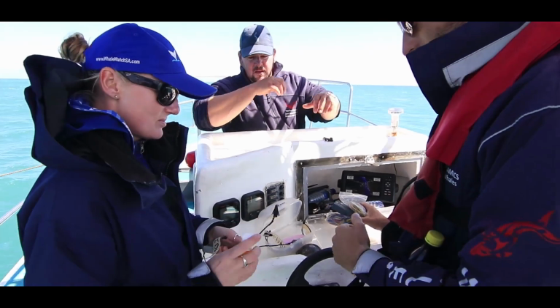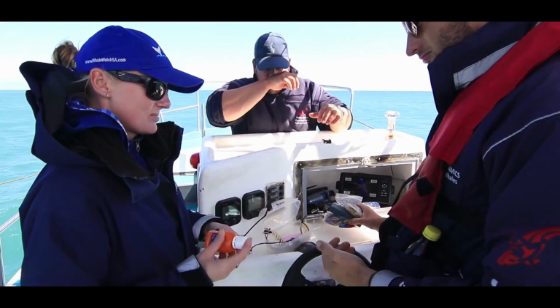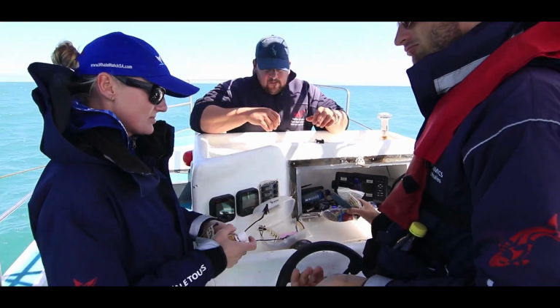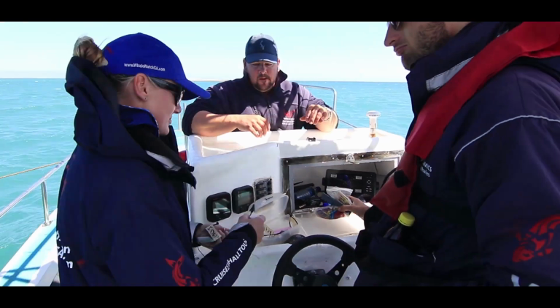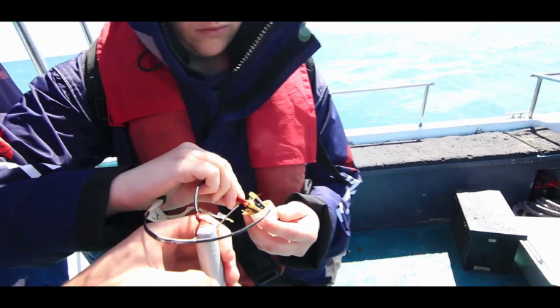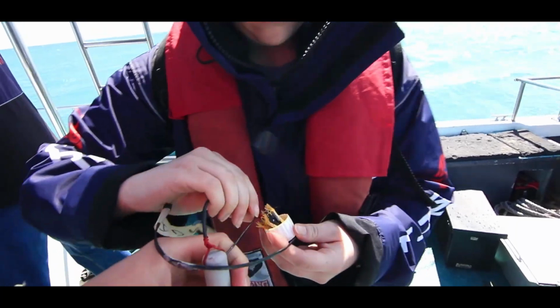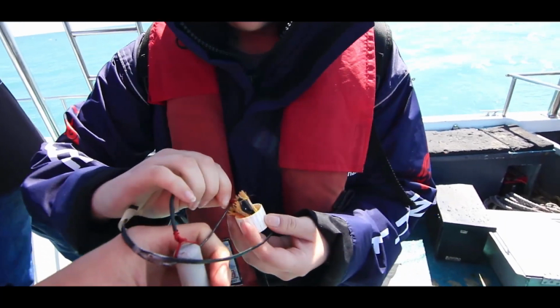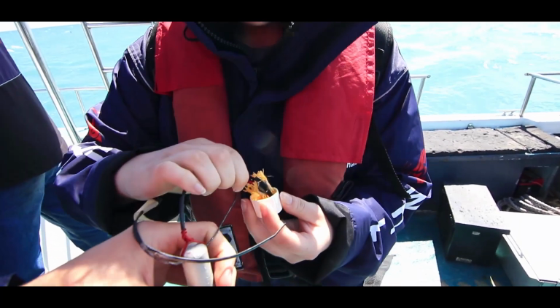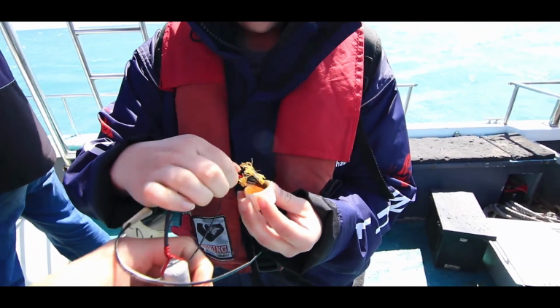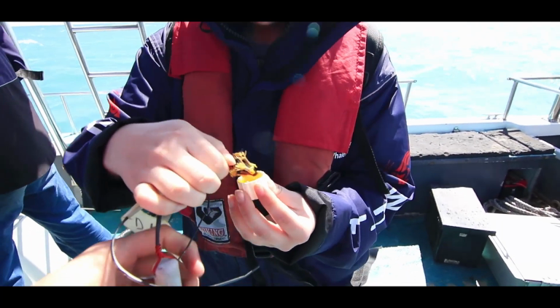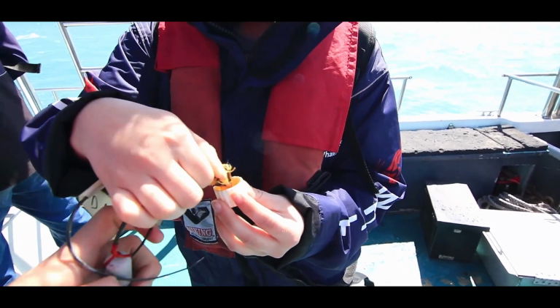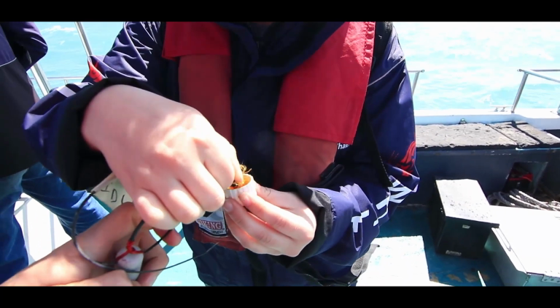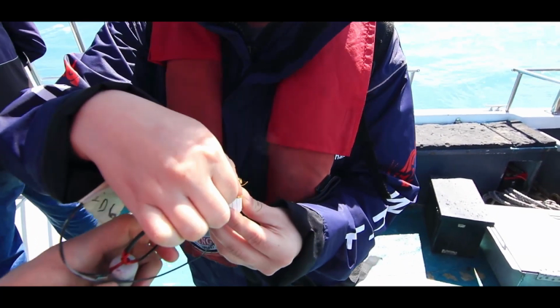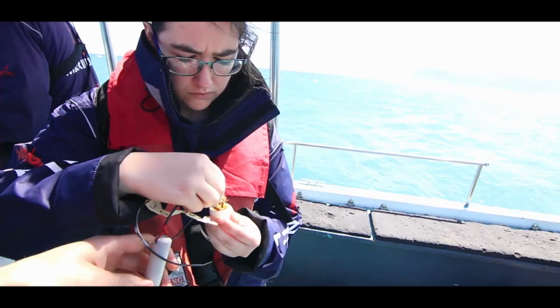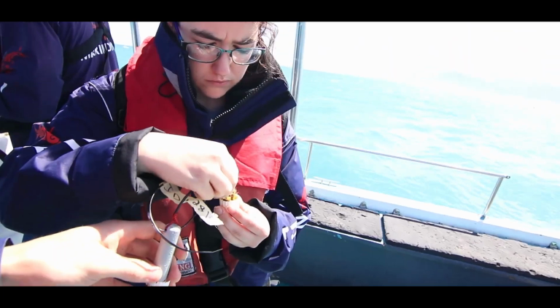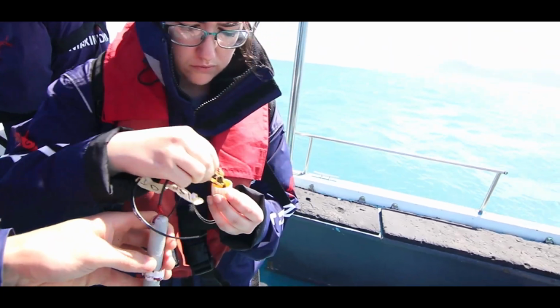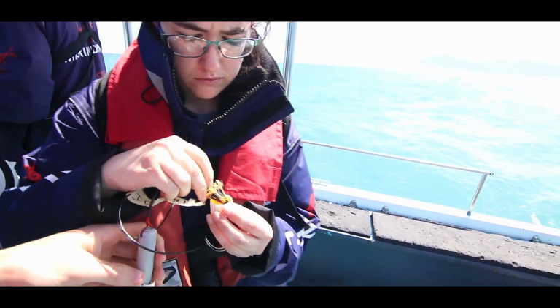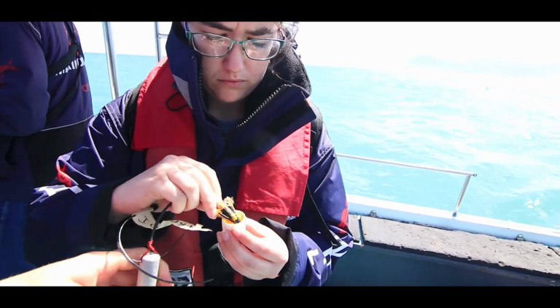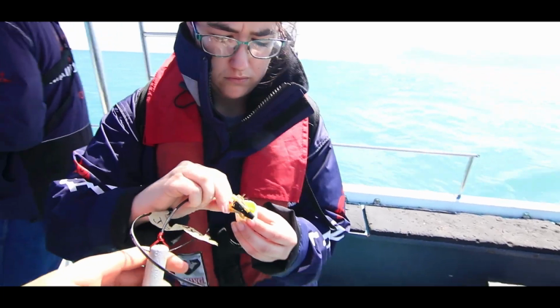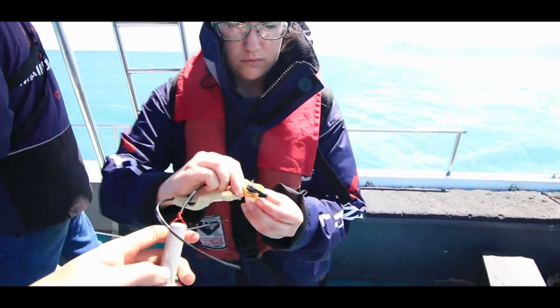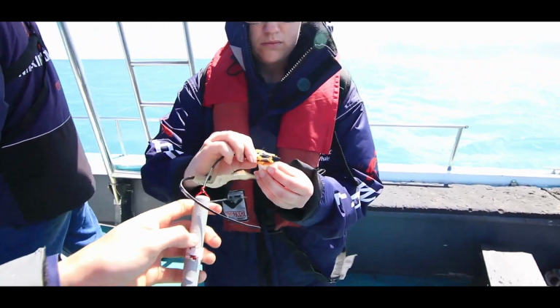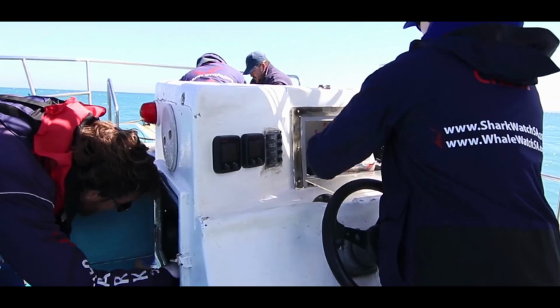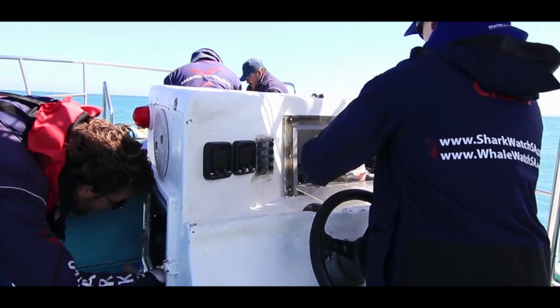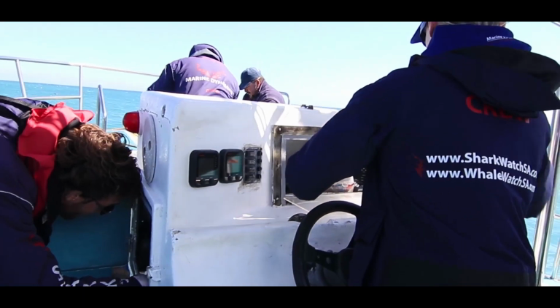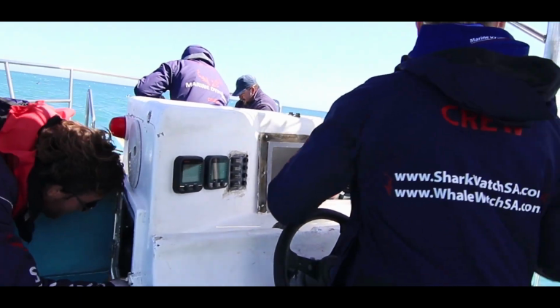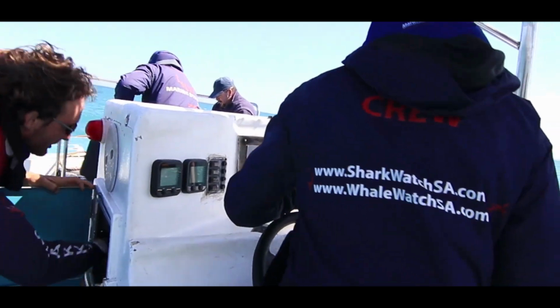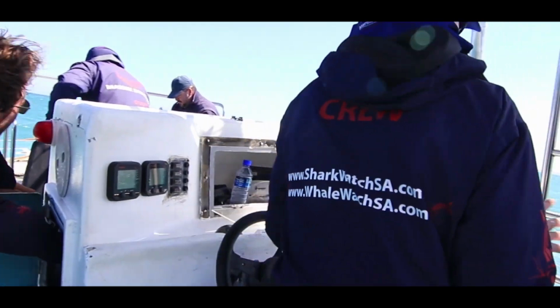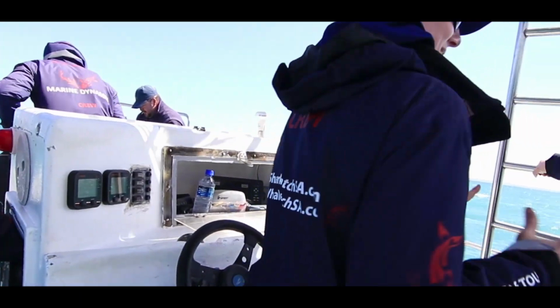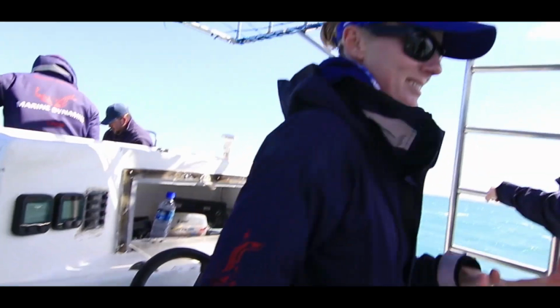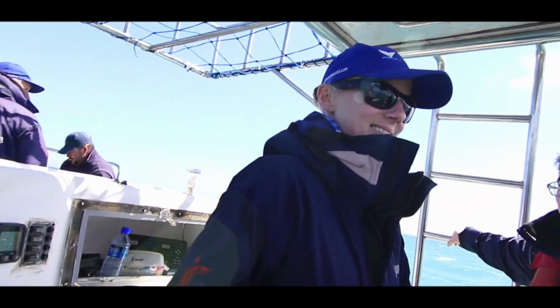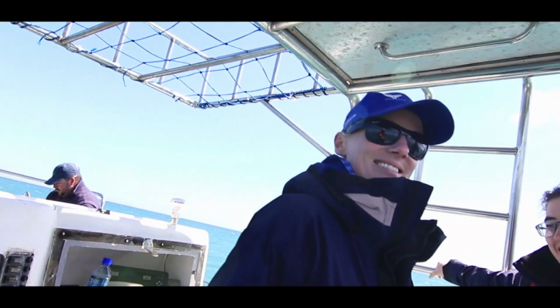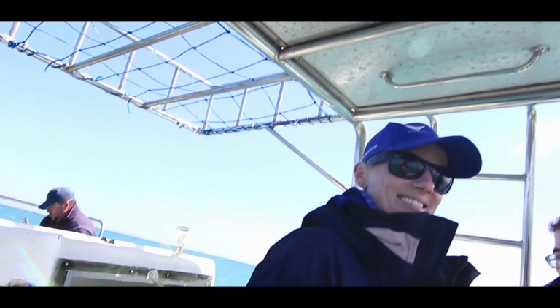On preparing the tag, the team sterilize the dart head one more time and take metadata on the shark along with environmental characteristics of the area and the ID code of the tag.